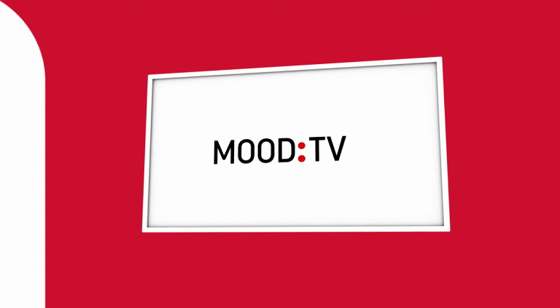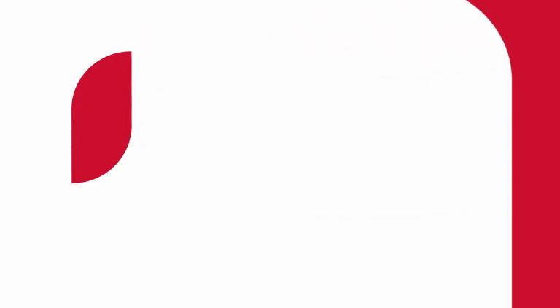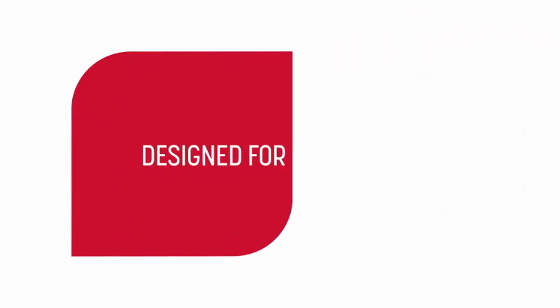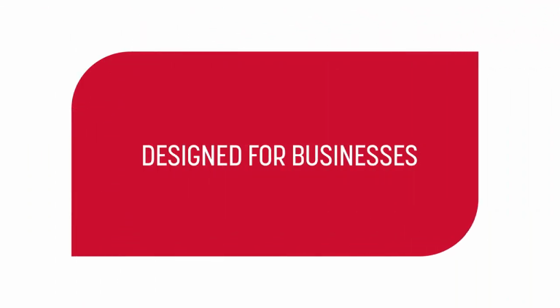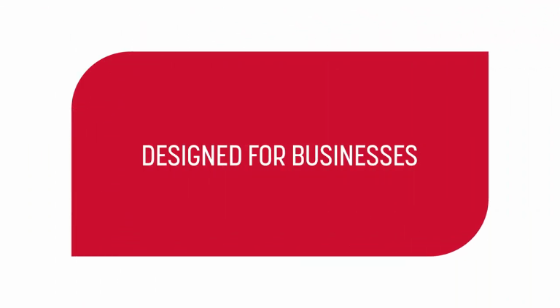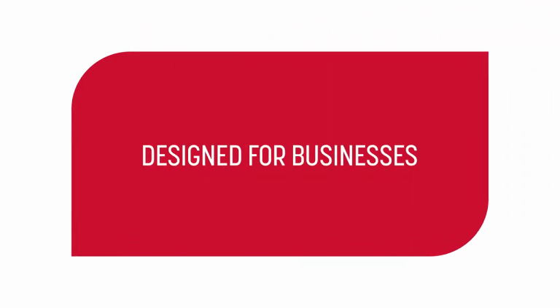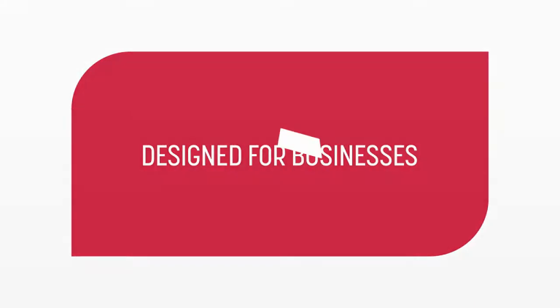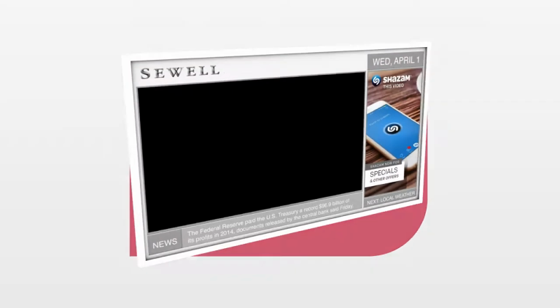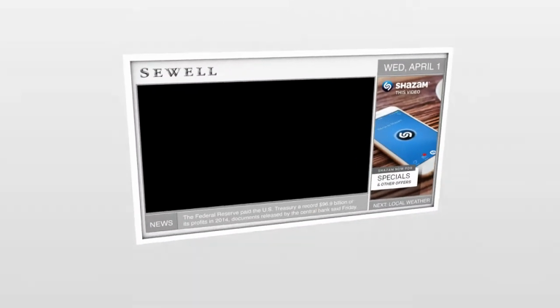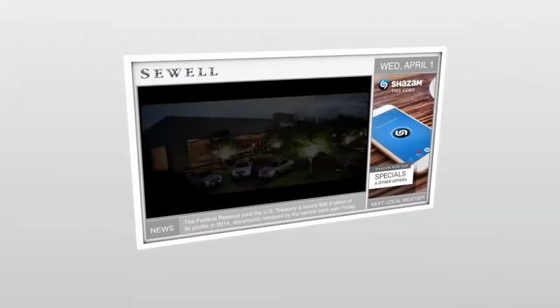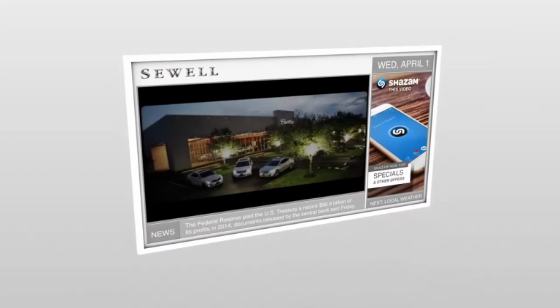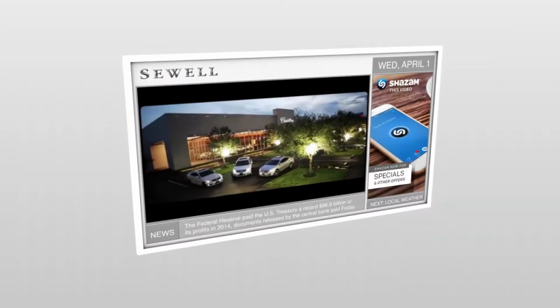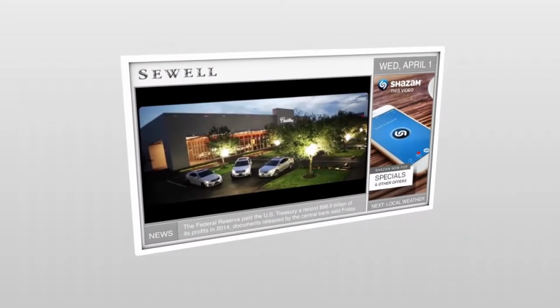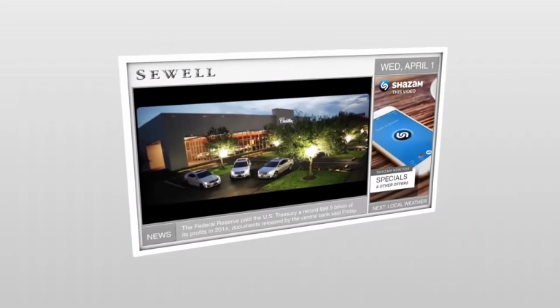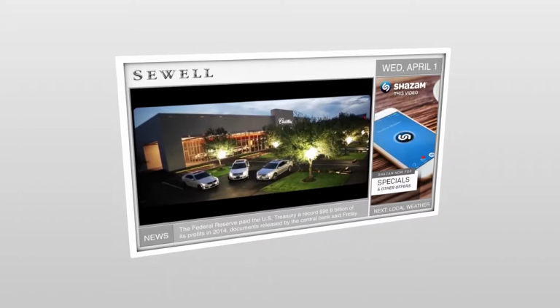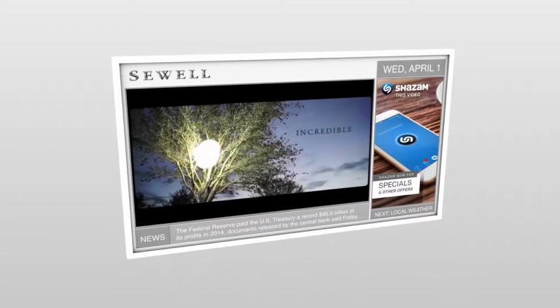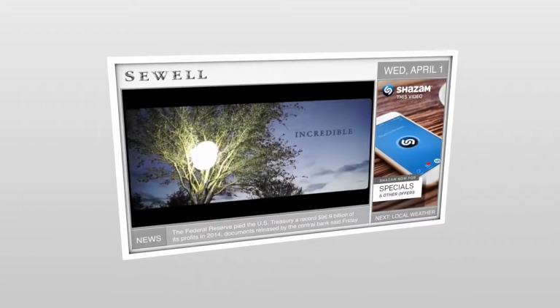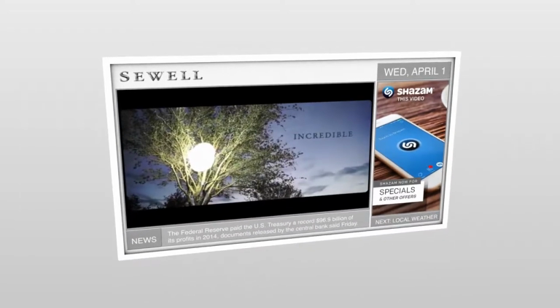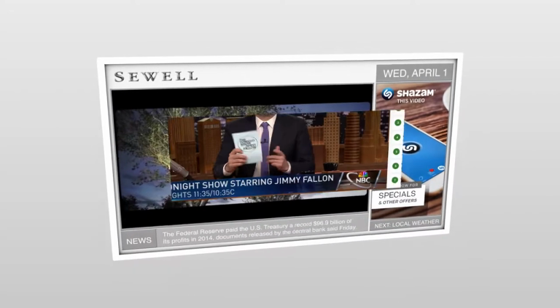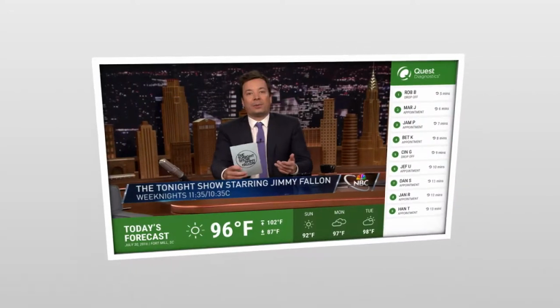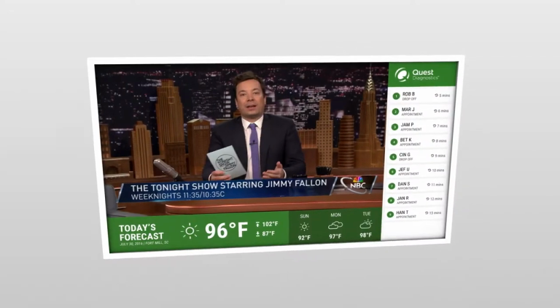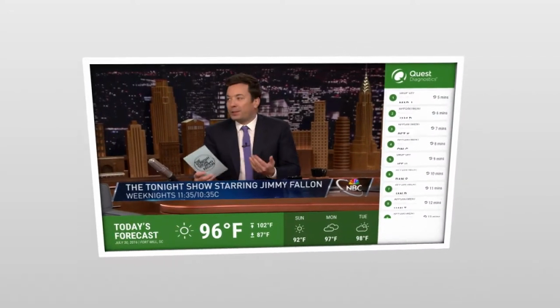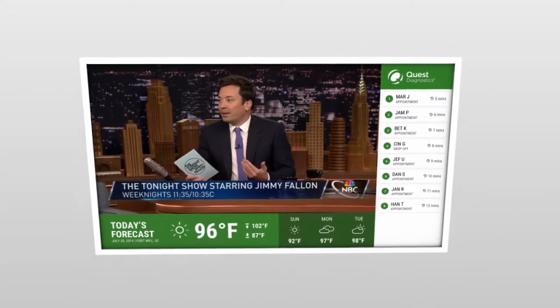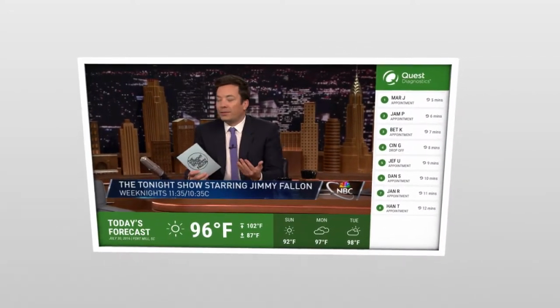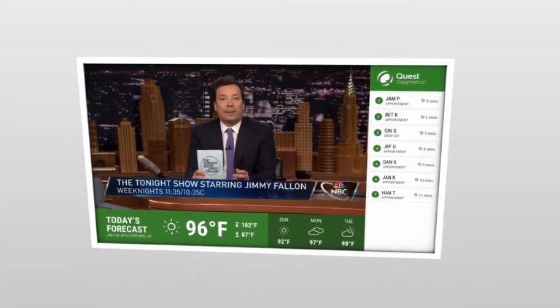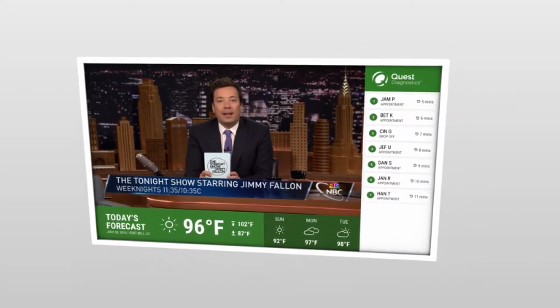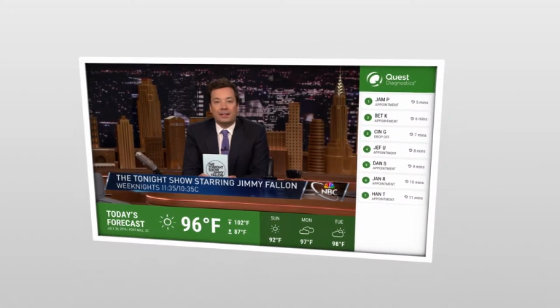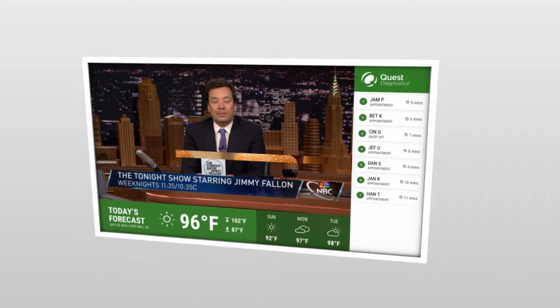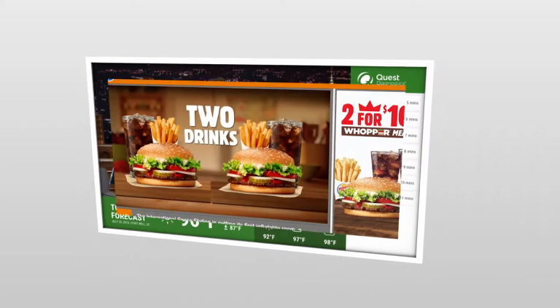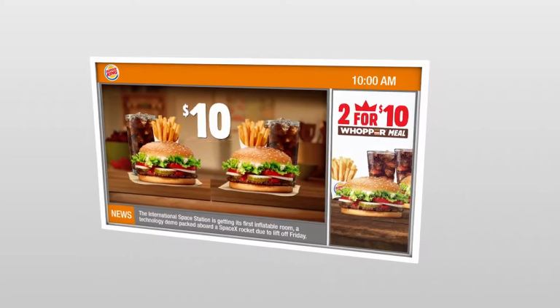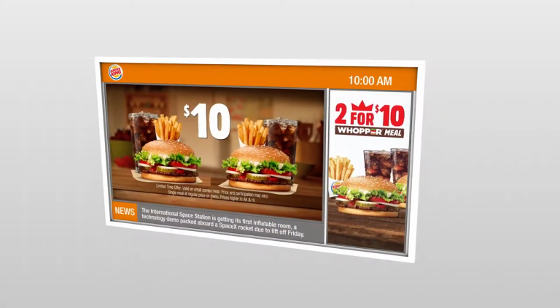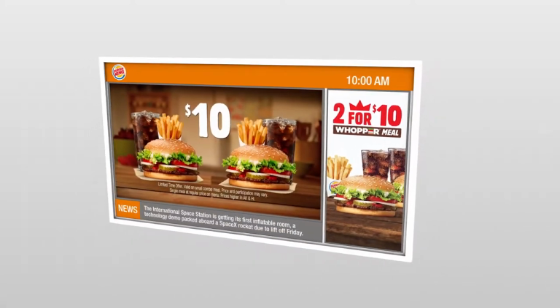Designed specifically for businesses, Mood TV combines the power and flexibility of digital signage with popular television programming to deliver a fully branded and personalized visual experience.